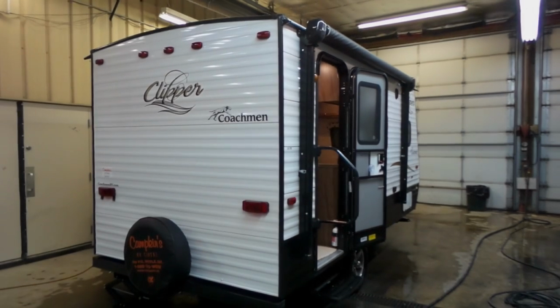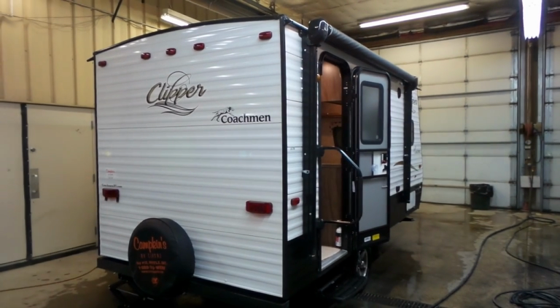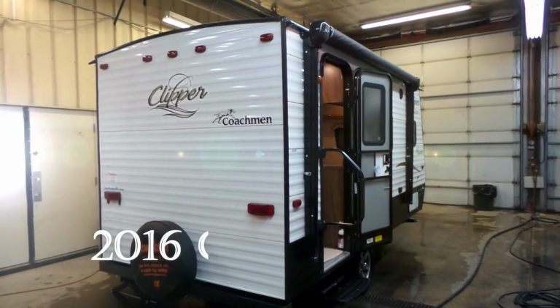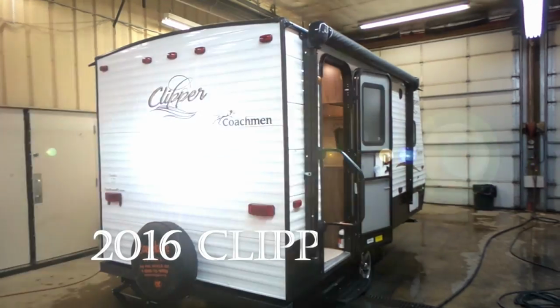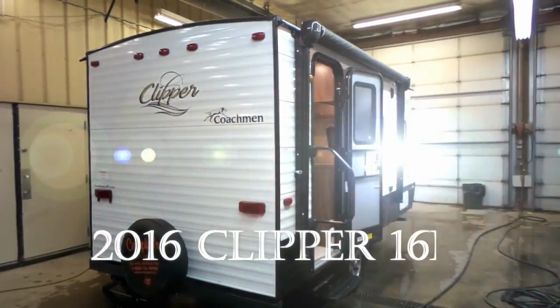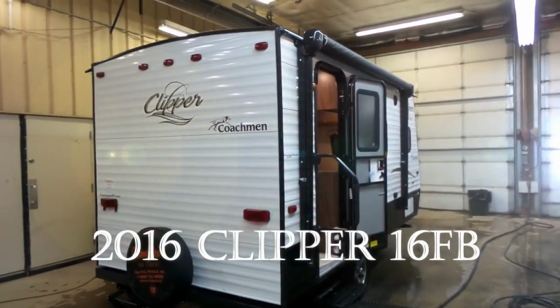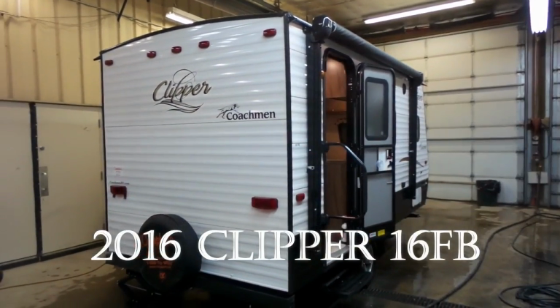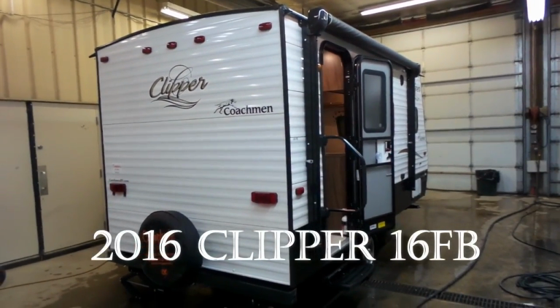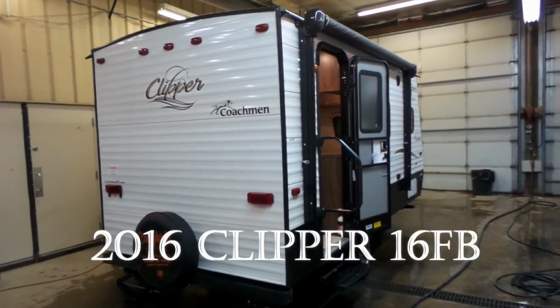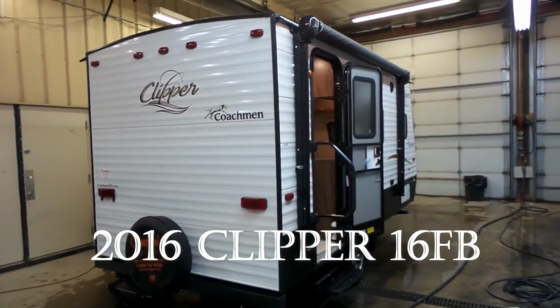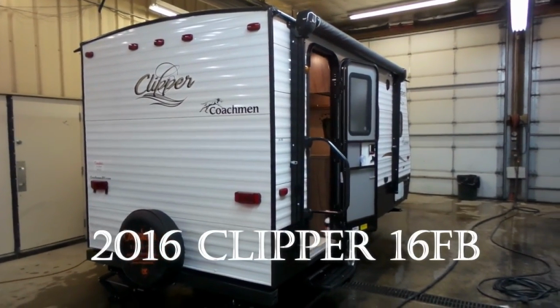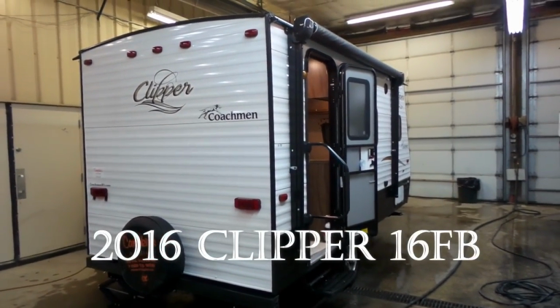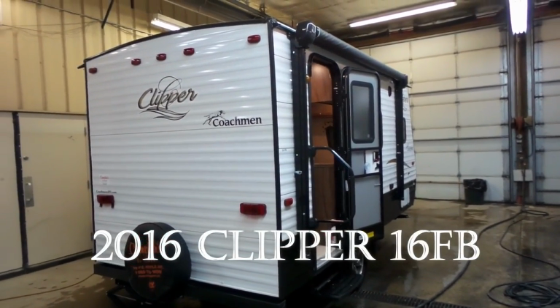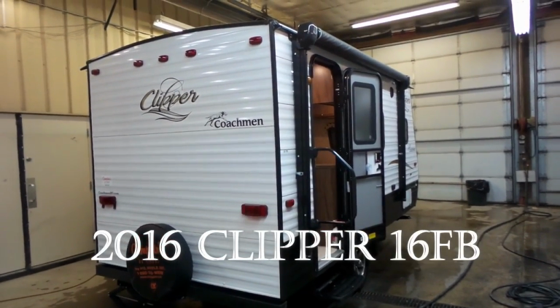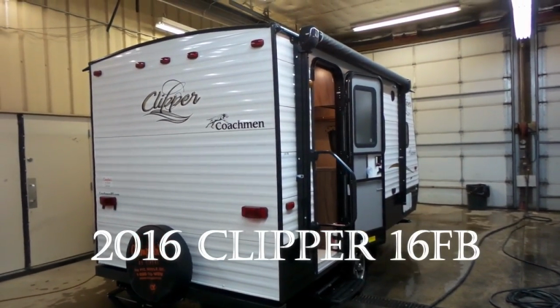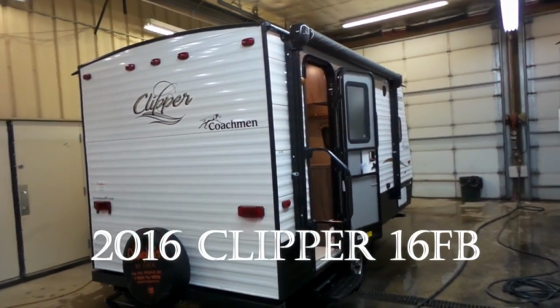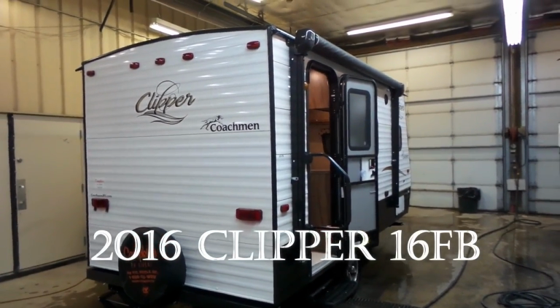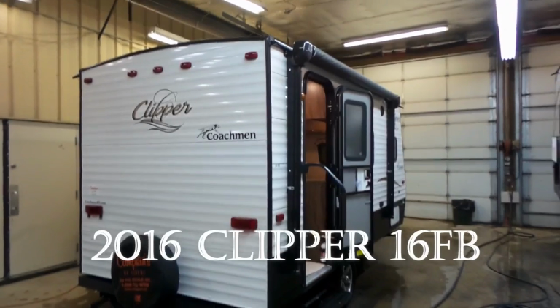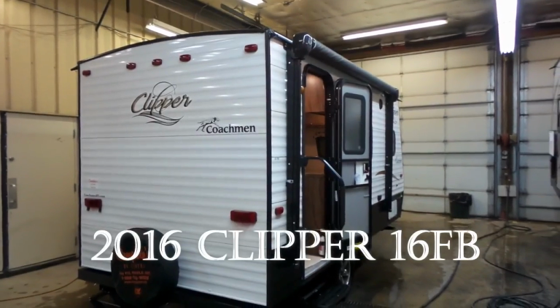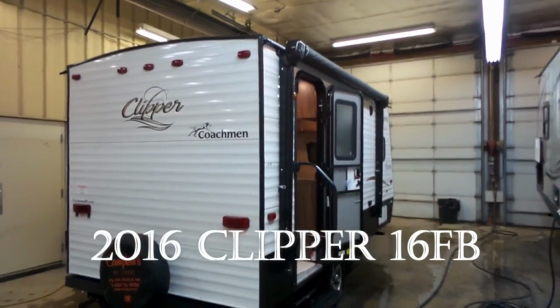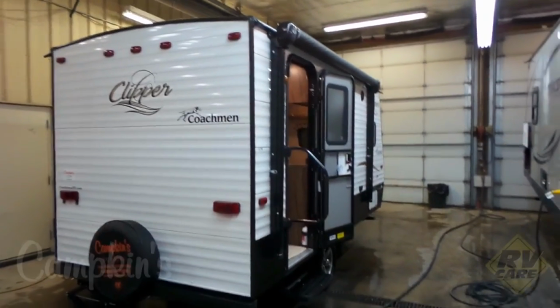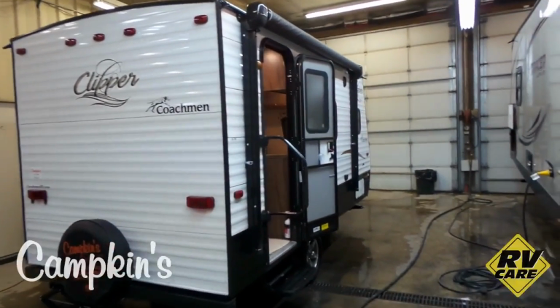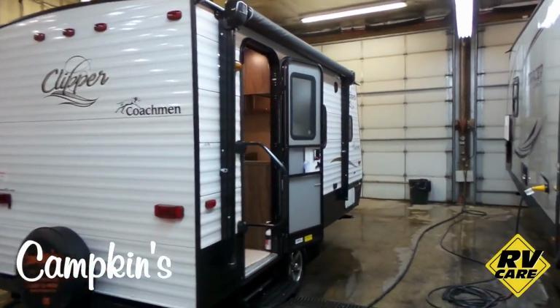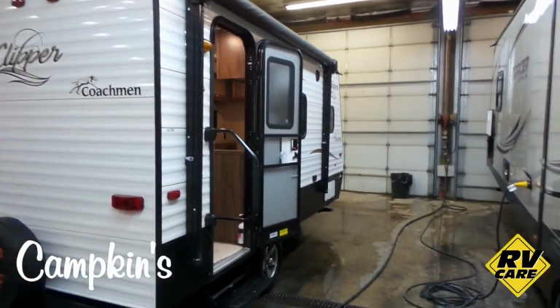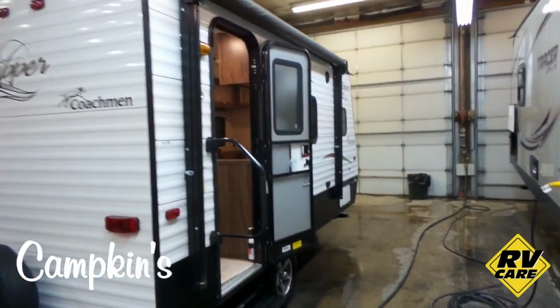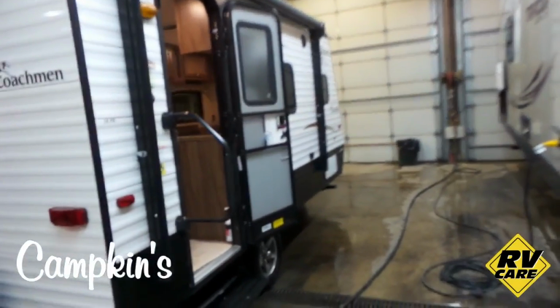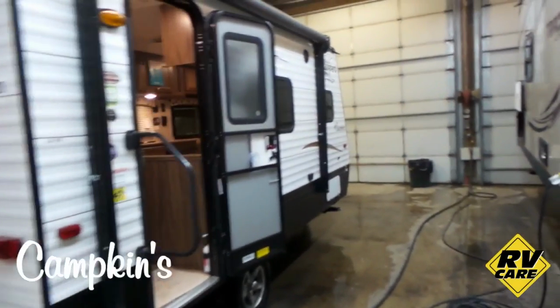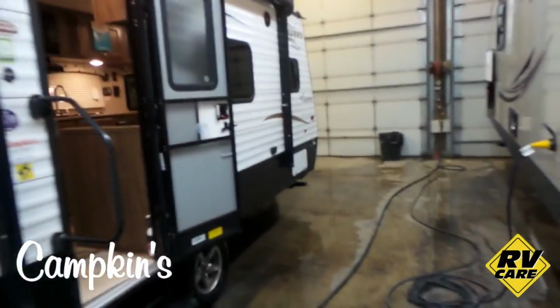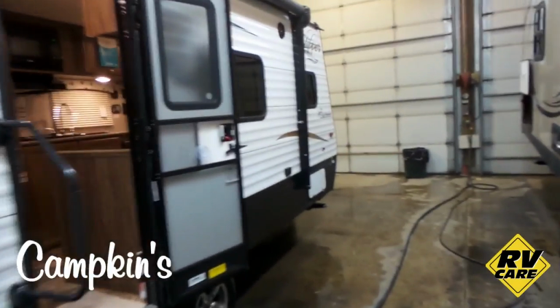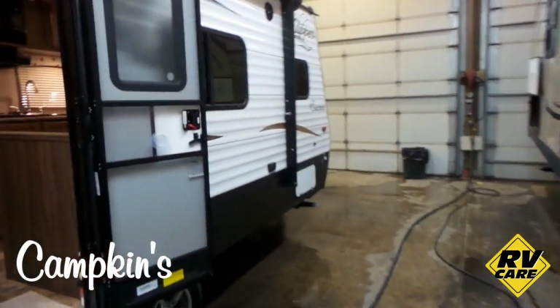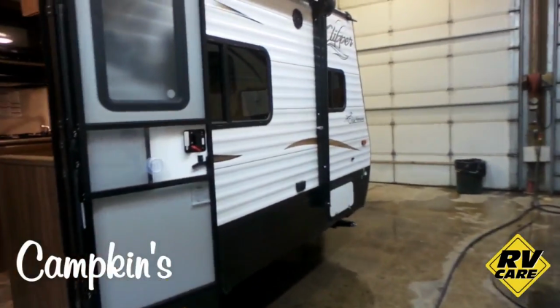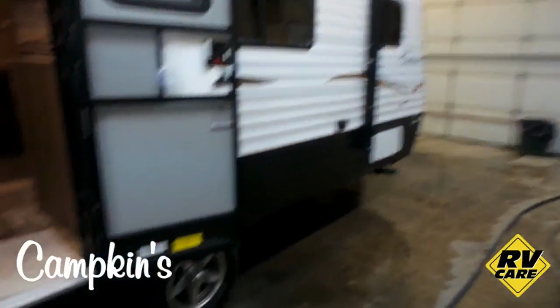Hi everybody and welcome to campgids.com. This is the online video walkthrough of the 2016 Coachmen Clipper 16 FB — a great little couples travel trailer with lots of storage and lots of room for everybody.